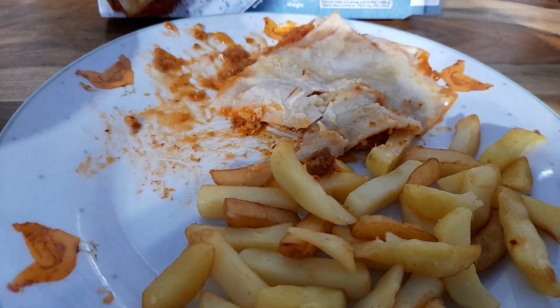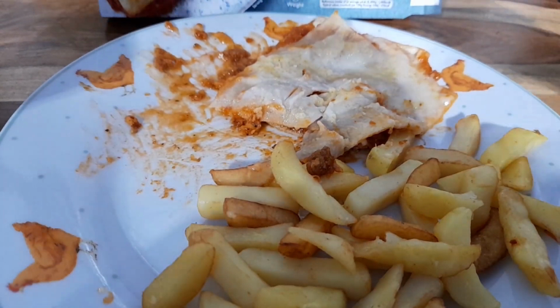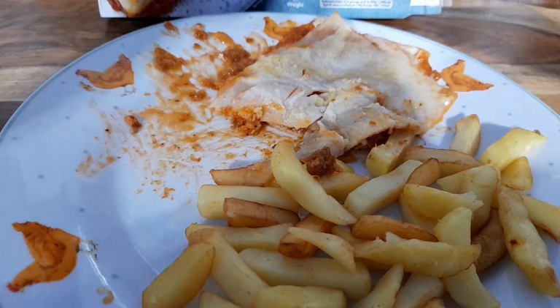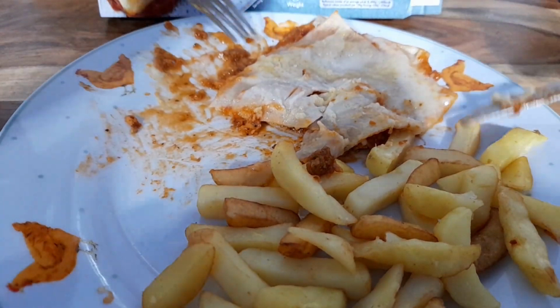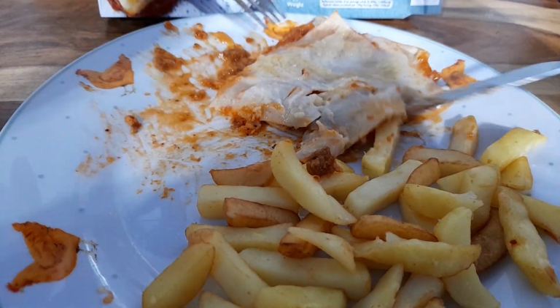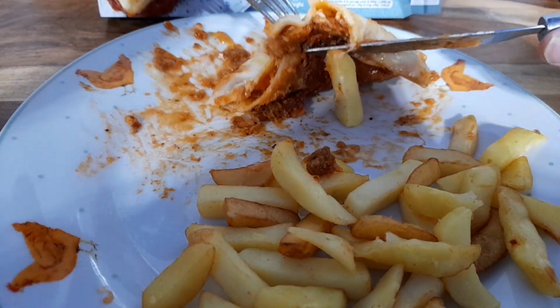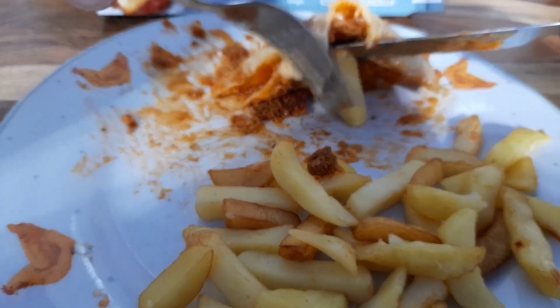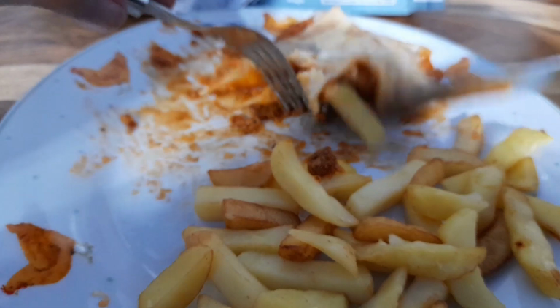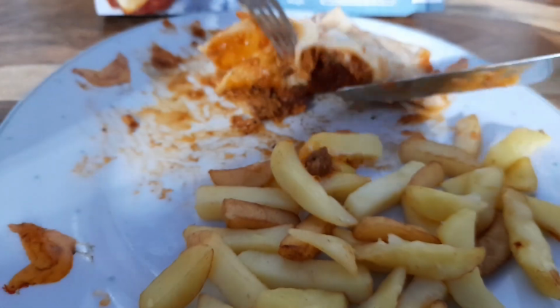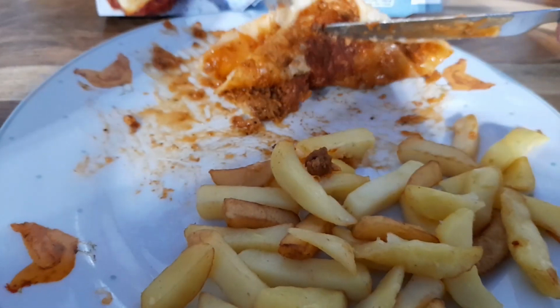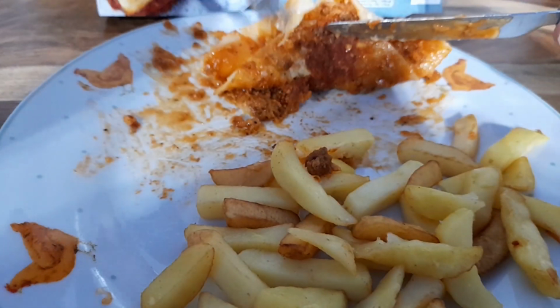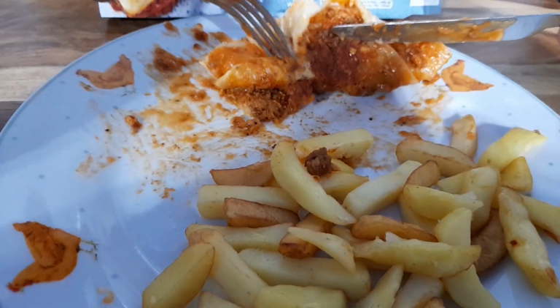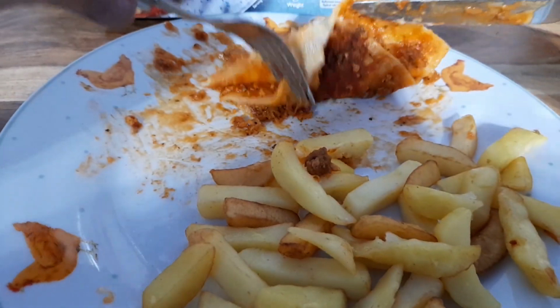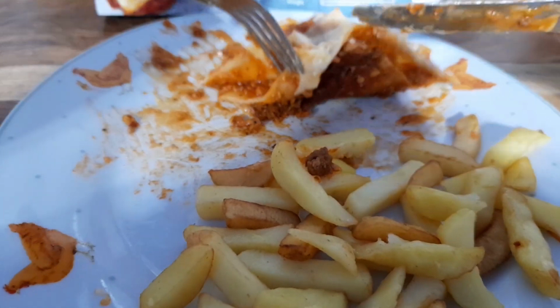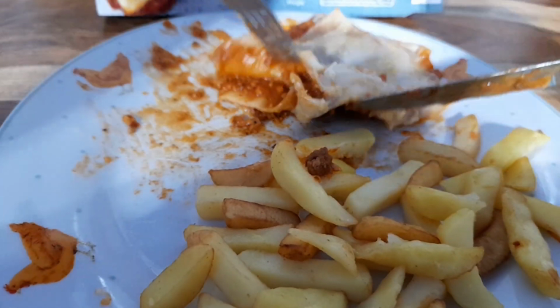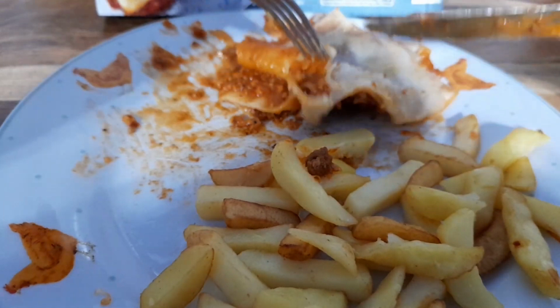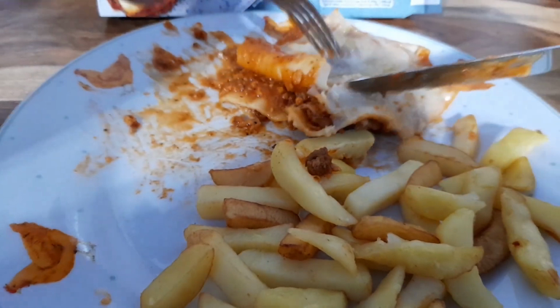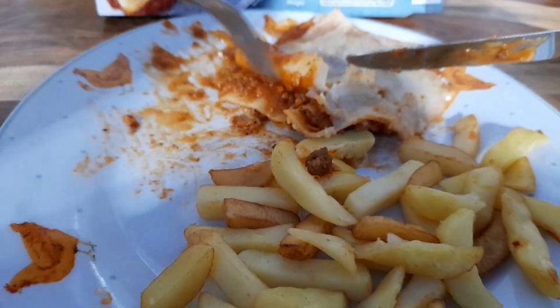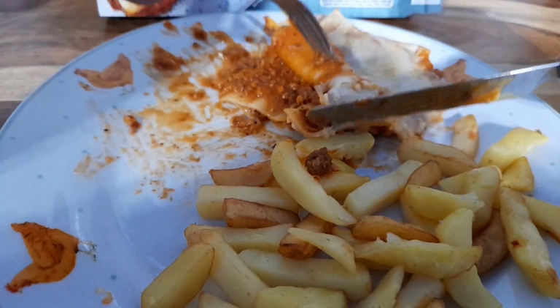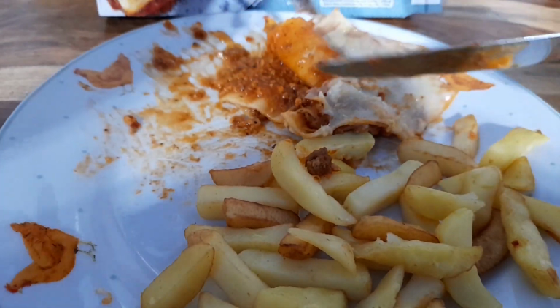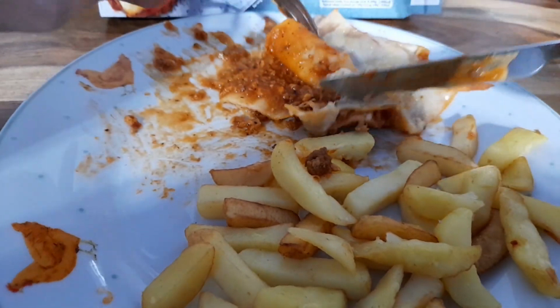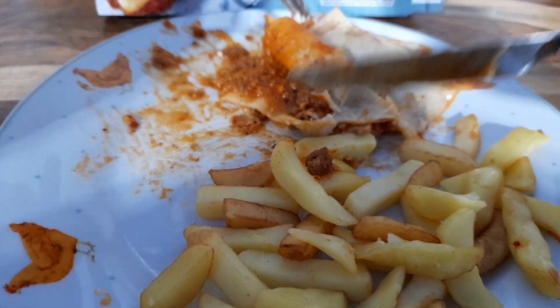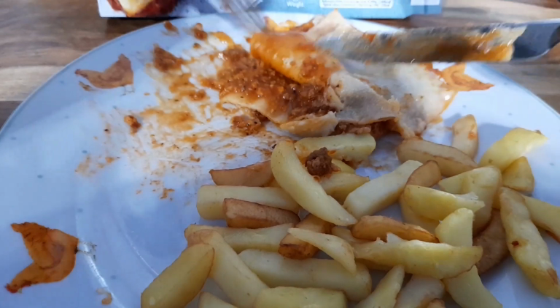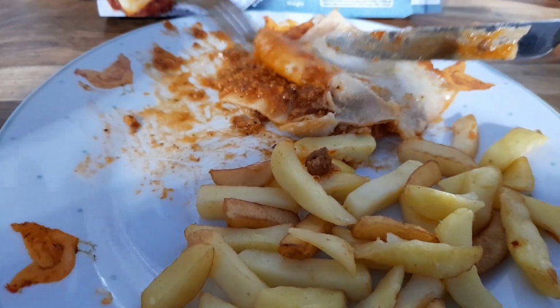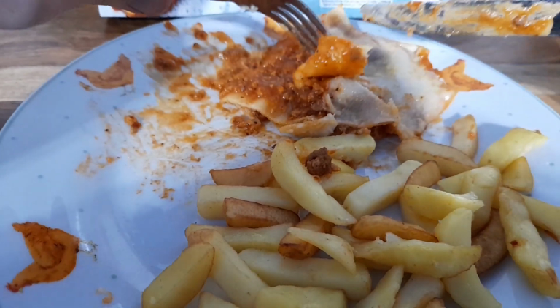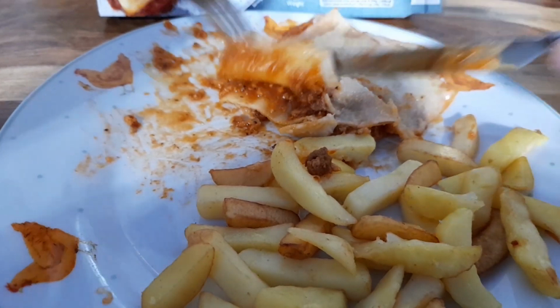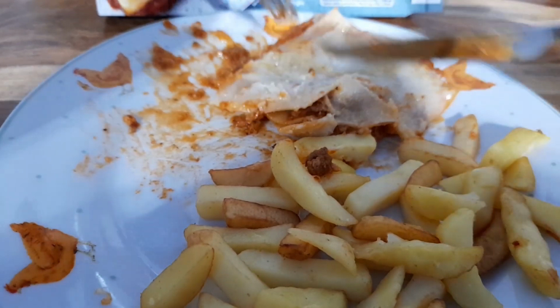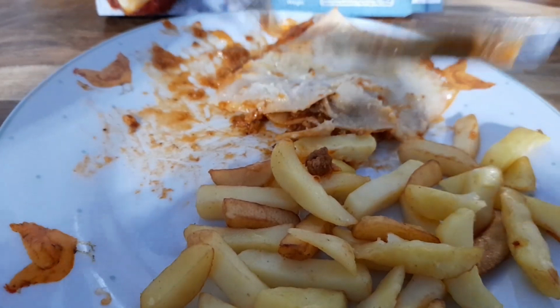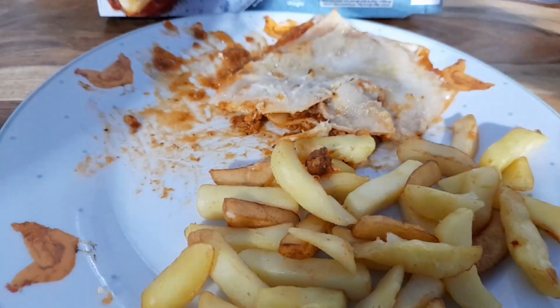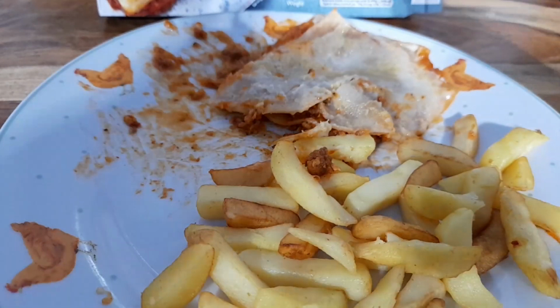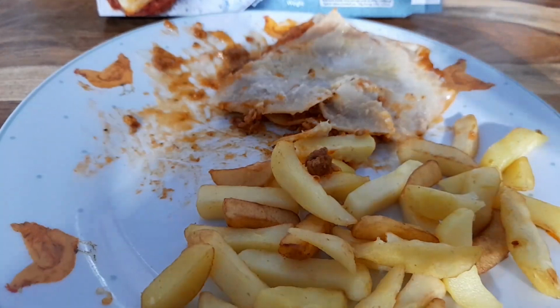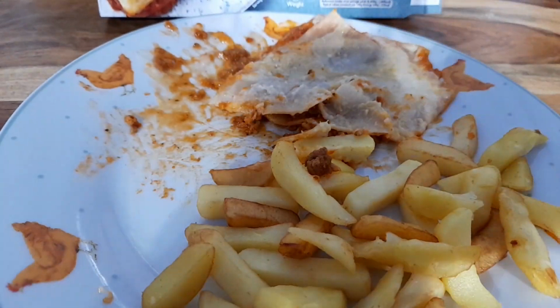Yeah, it's not bad — it ain't the best but it's not too bad, pretty decent. Let's finish this off, speed it up, and we'll mark it out of 10. See you in a minute.